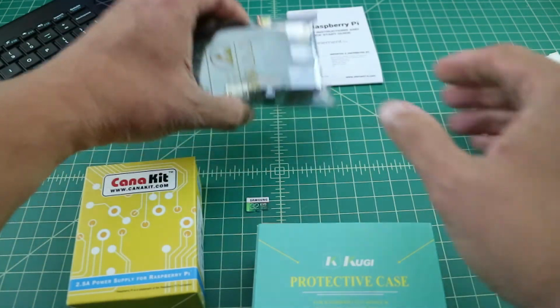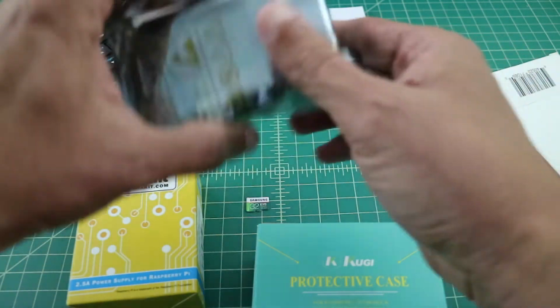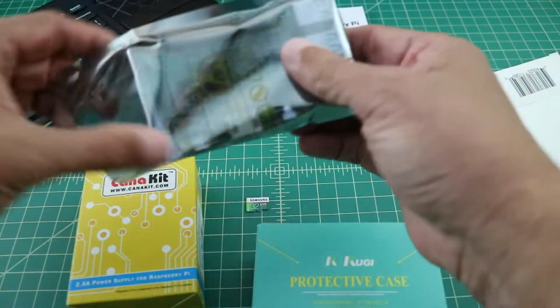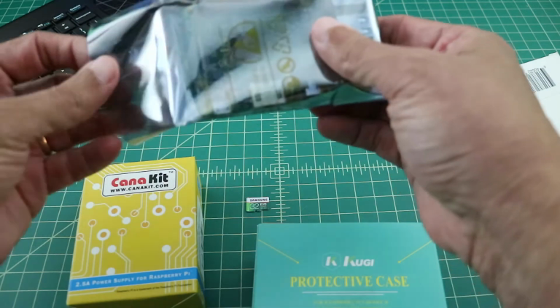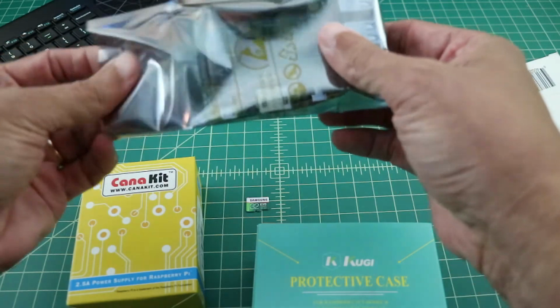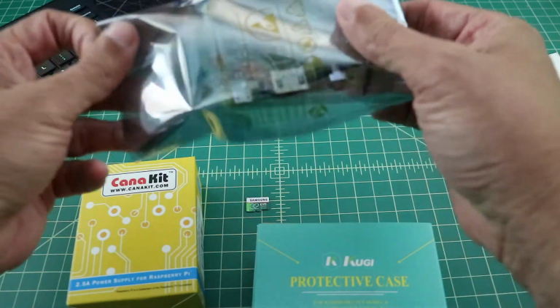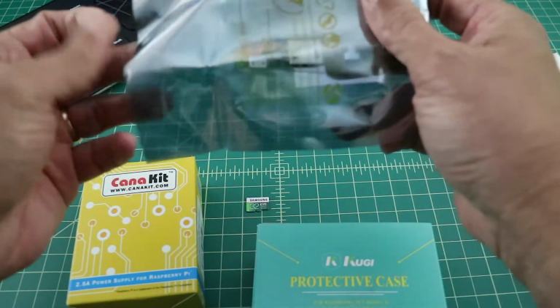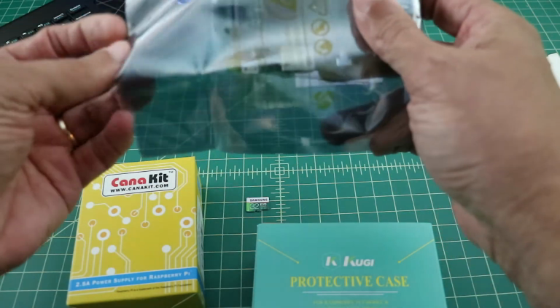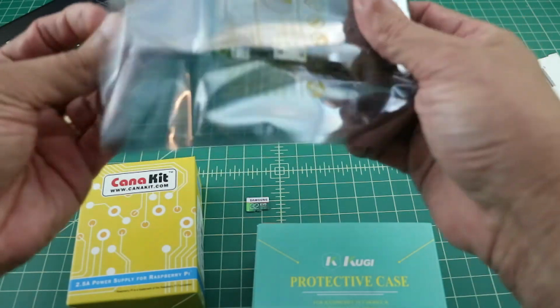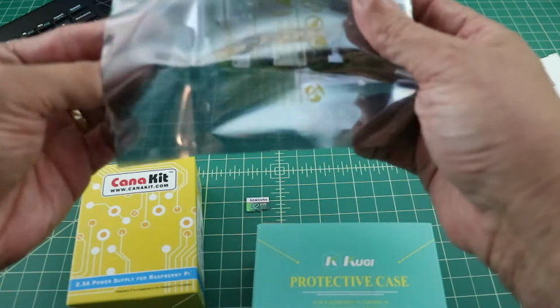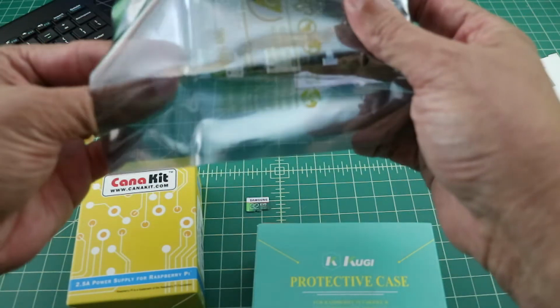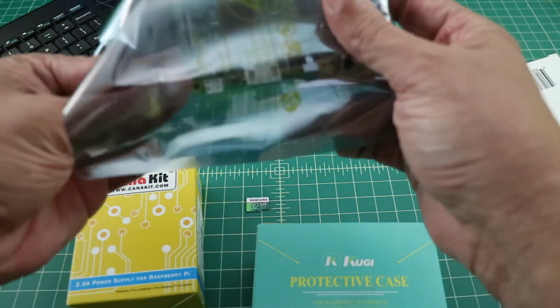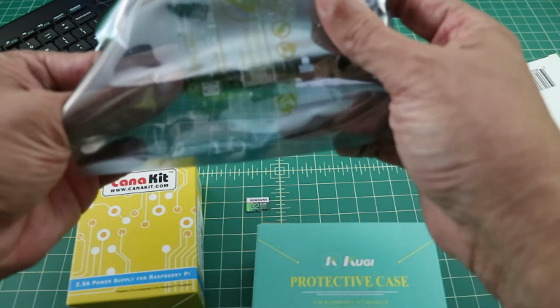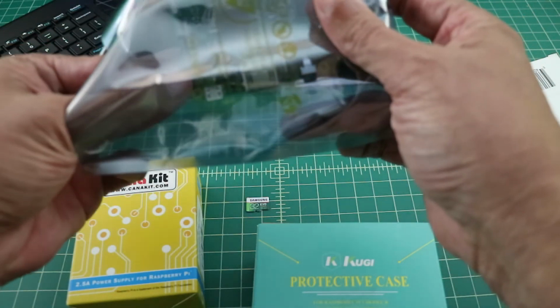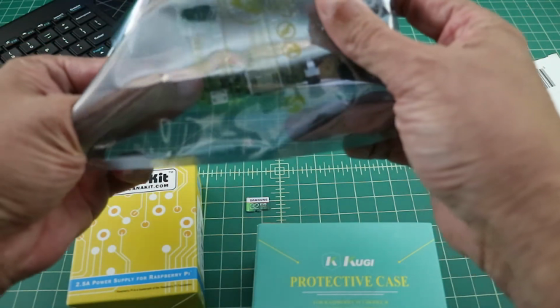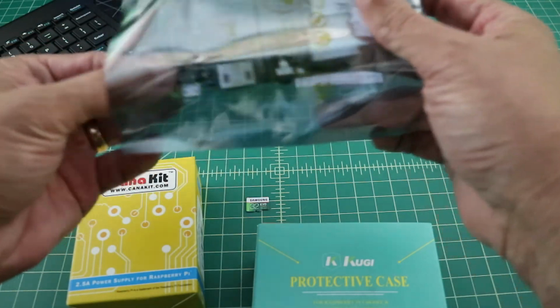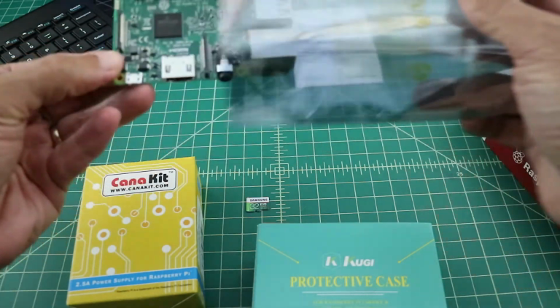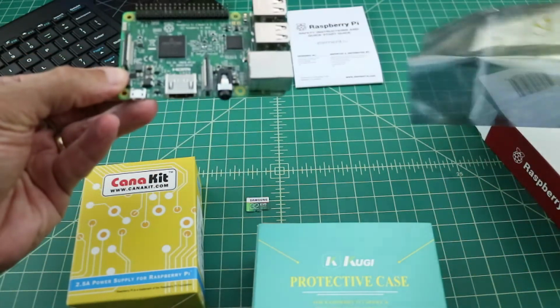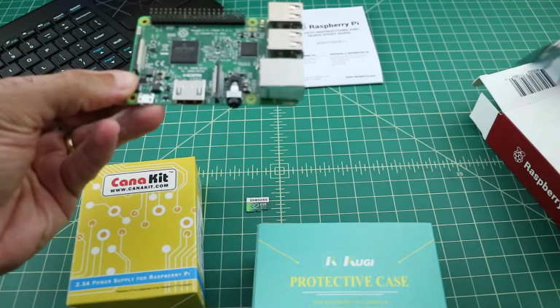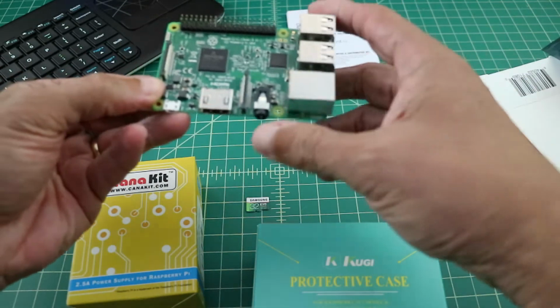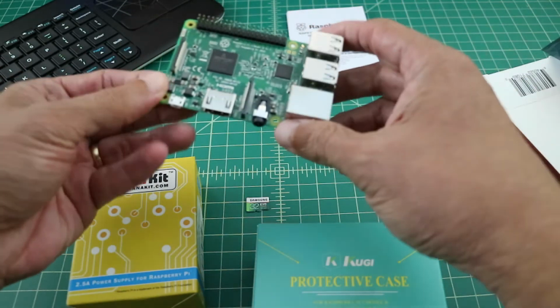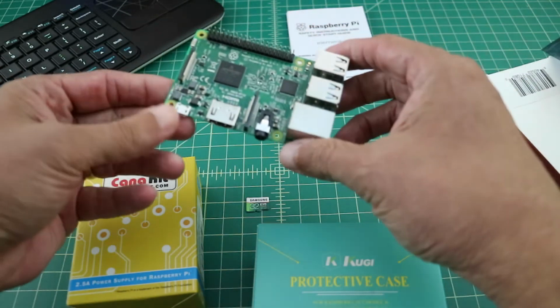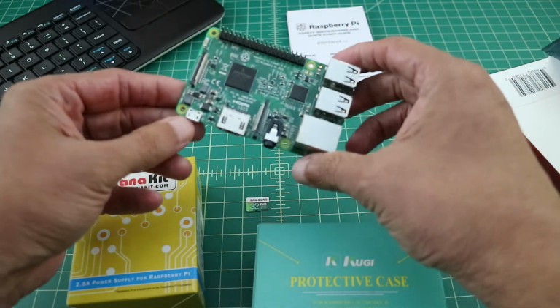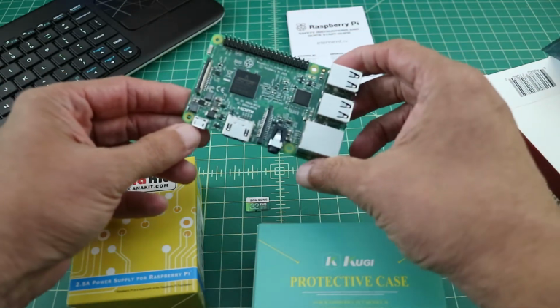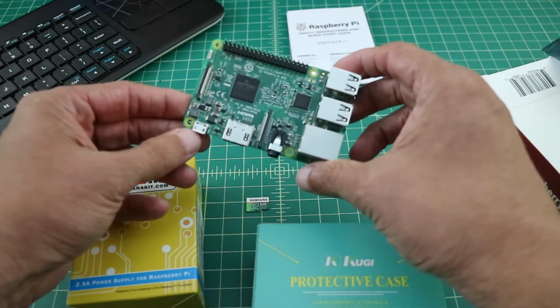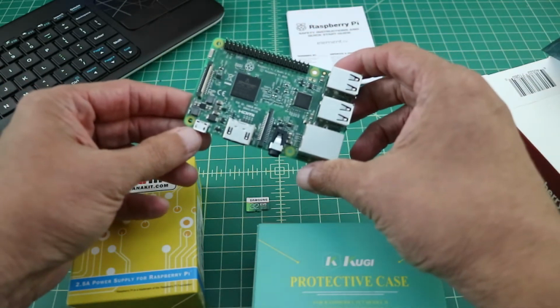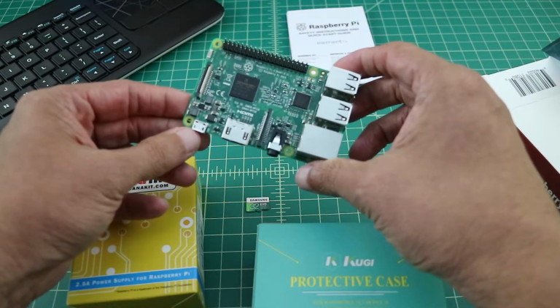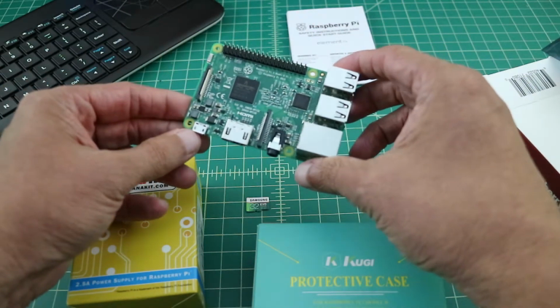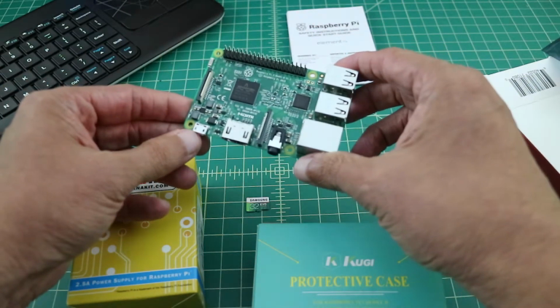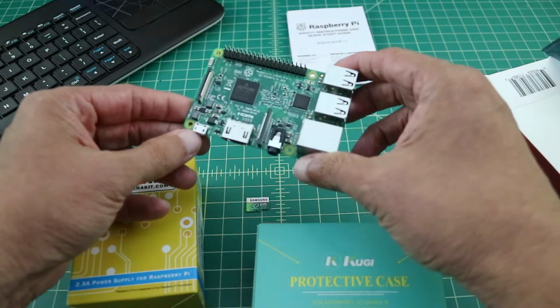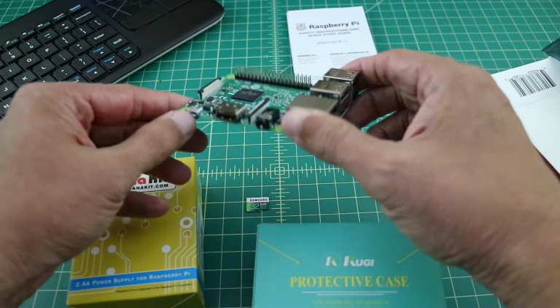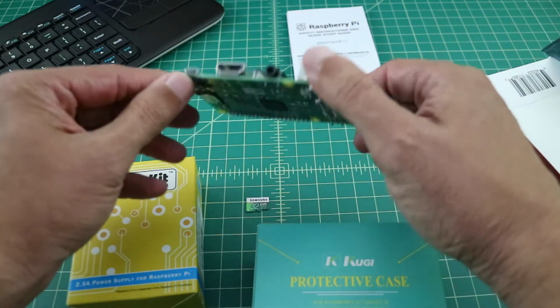Let's start by unboxing the components. First is the Raspberry Pi 3 motherboard. It has a lot of components that are included with this product and we'll cover those a little bit later.